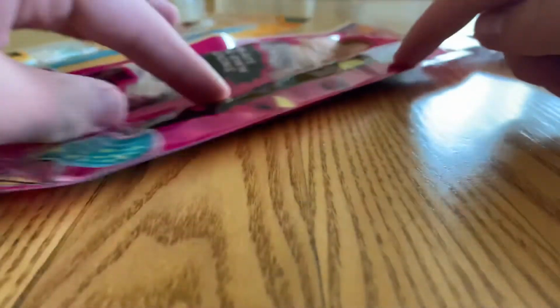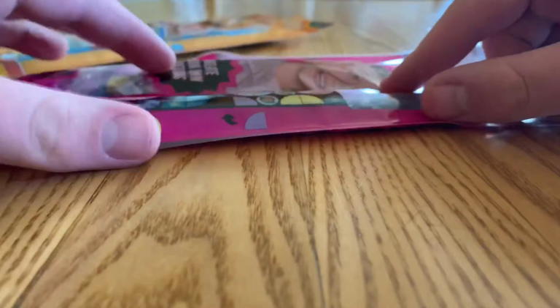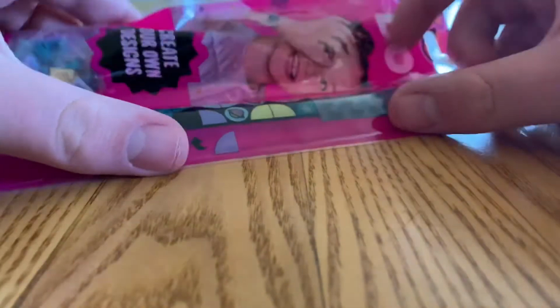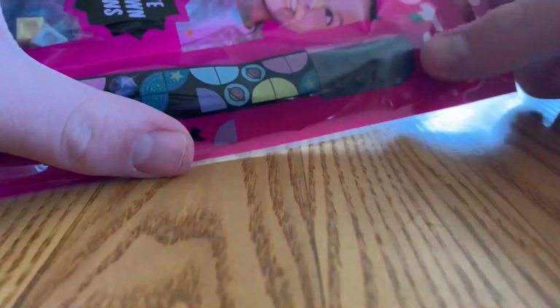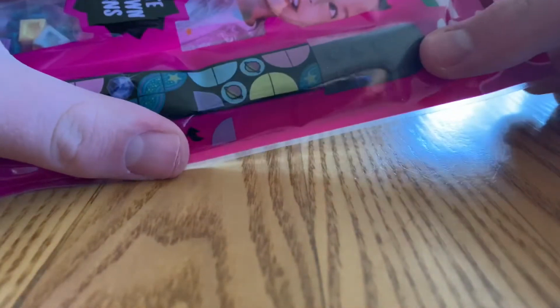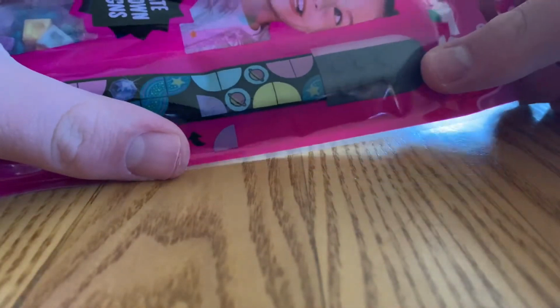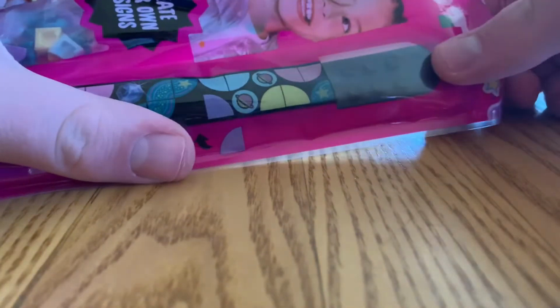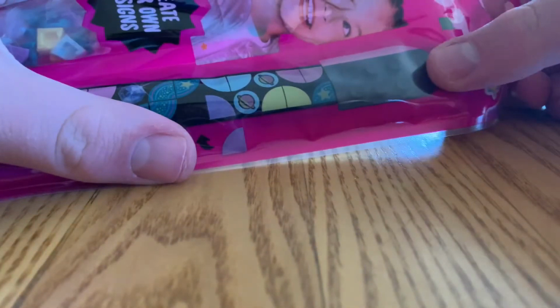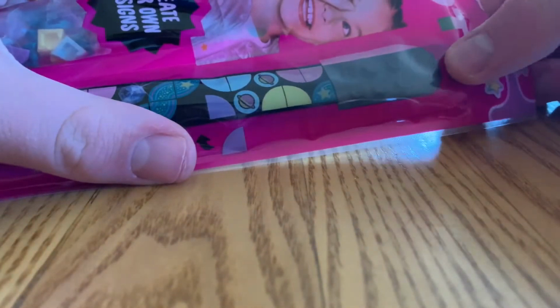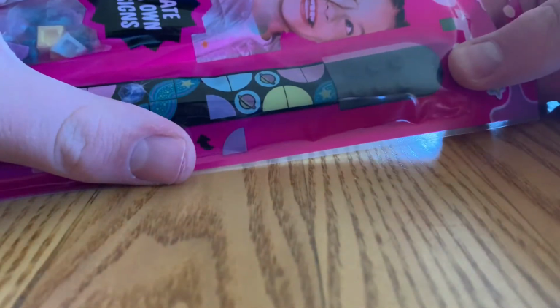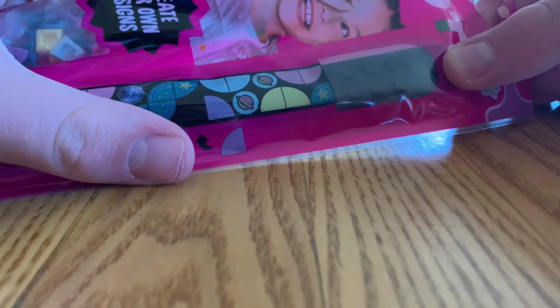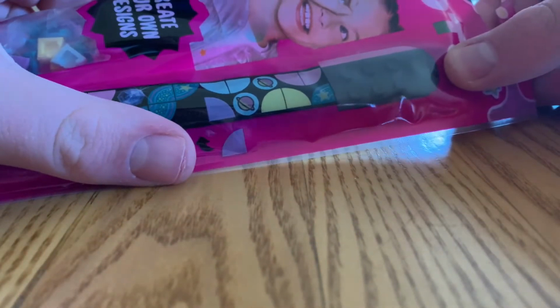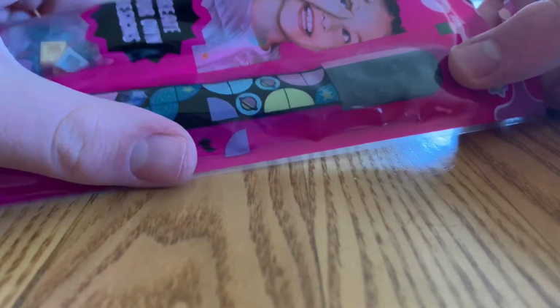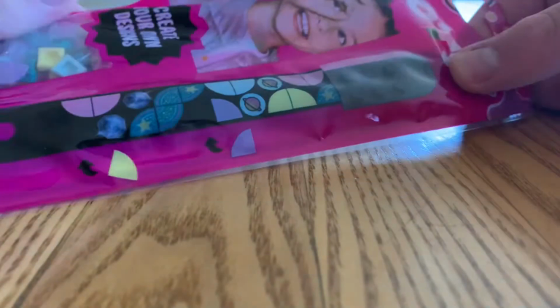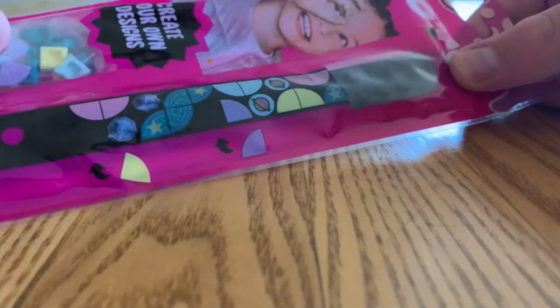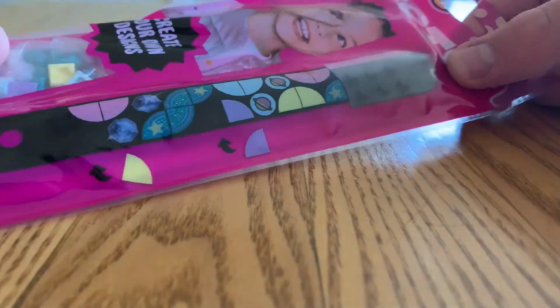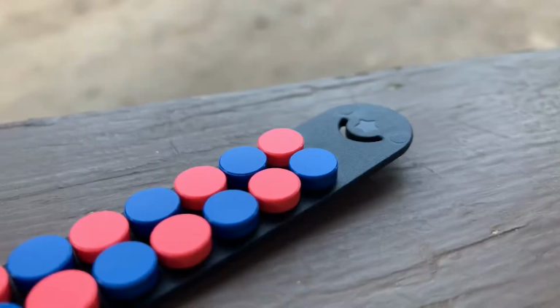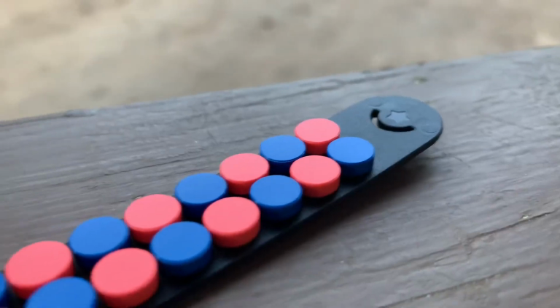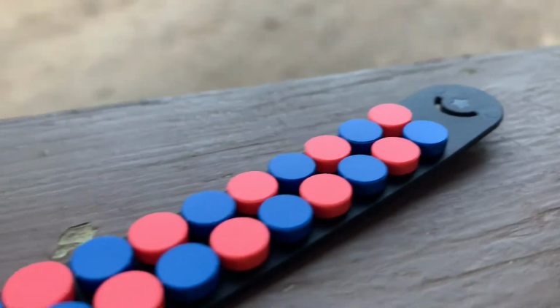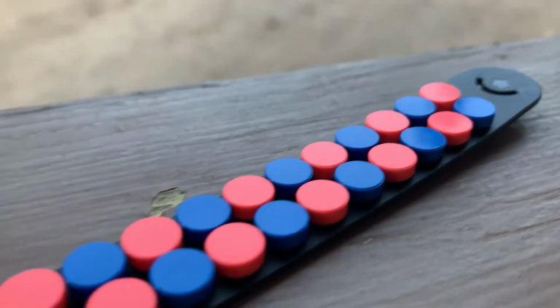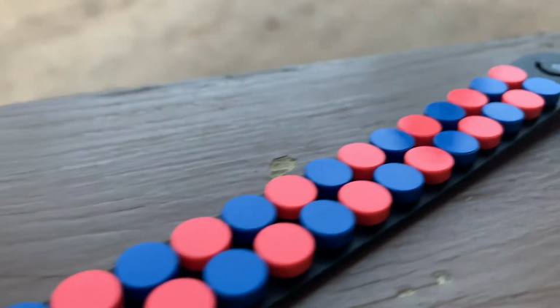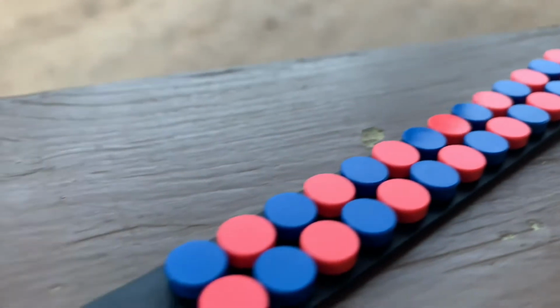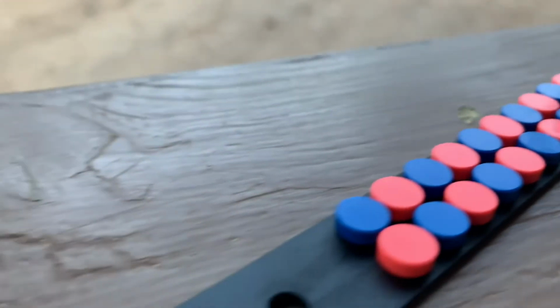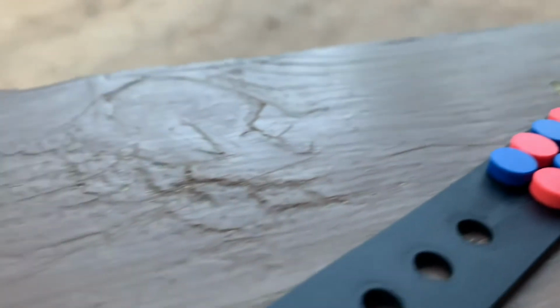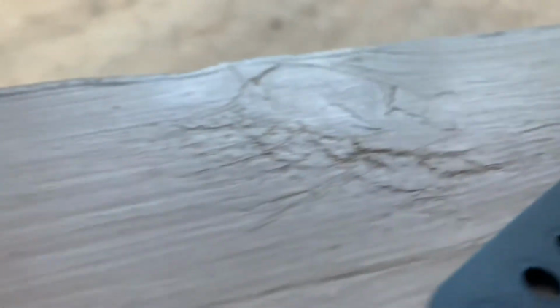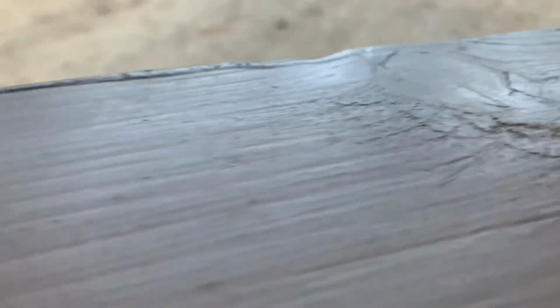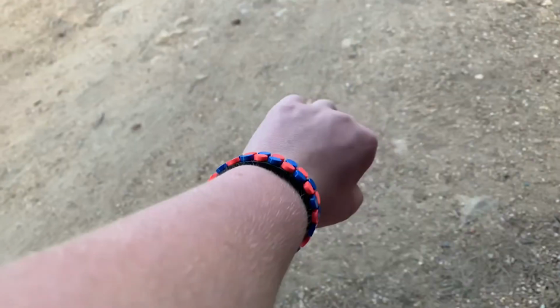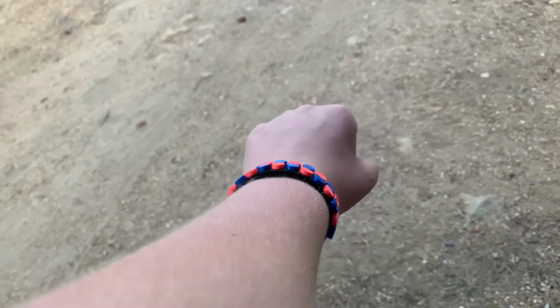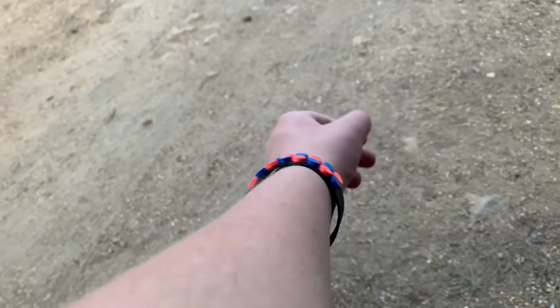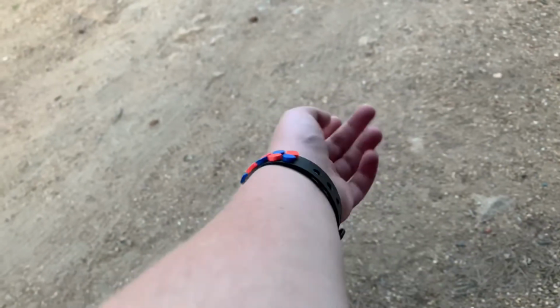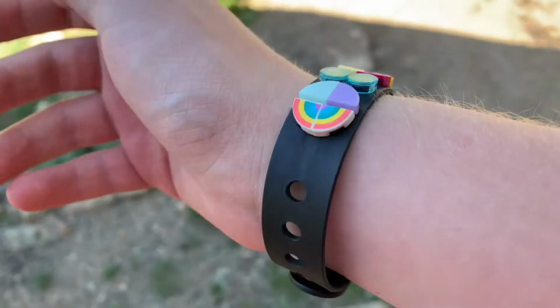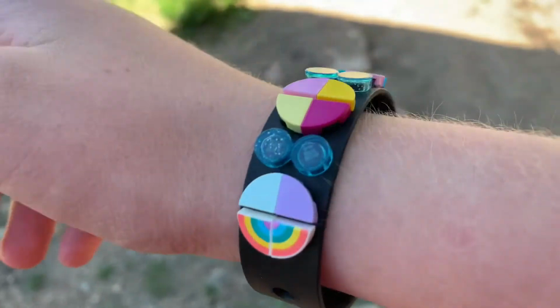One's blue, one's black — there's also pink and a few other colors. They have studs on them and you can build on the bracelets. I feel like a simple design is the best for me. I really like the simplistic, just coloring designs.